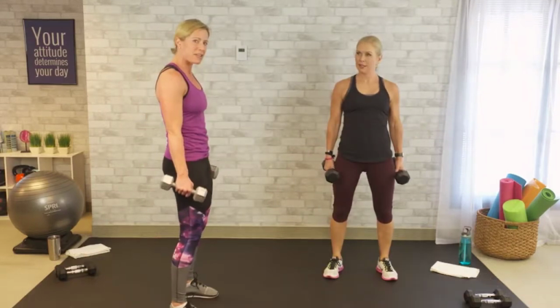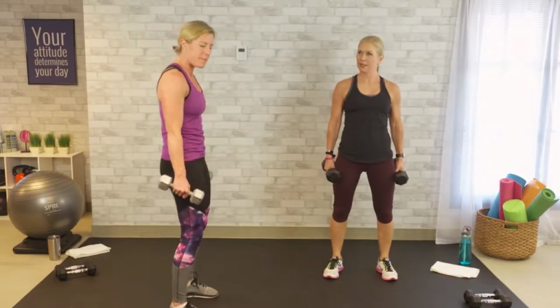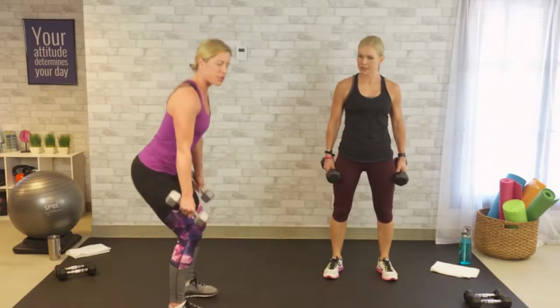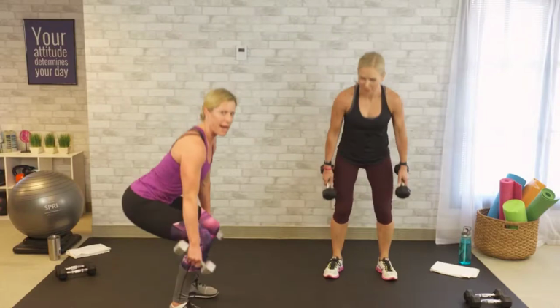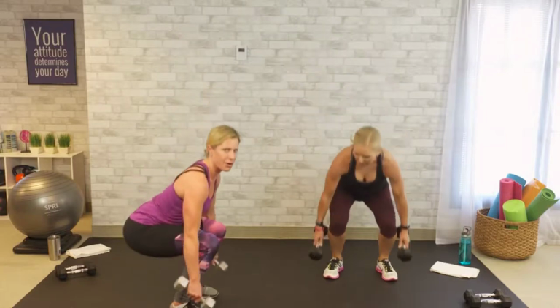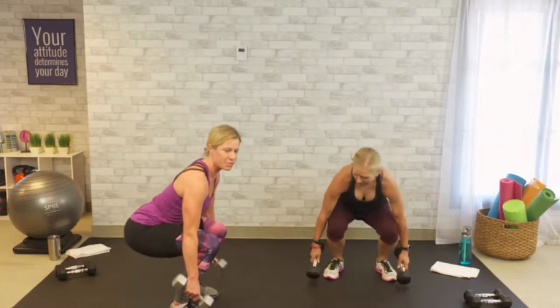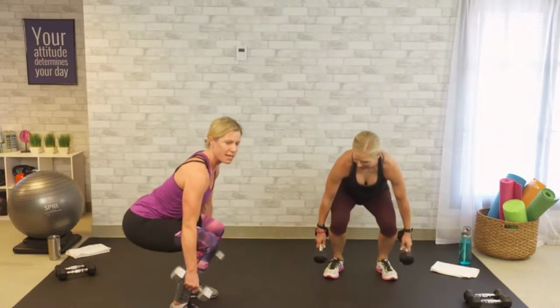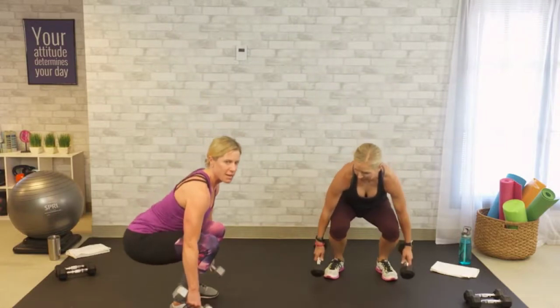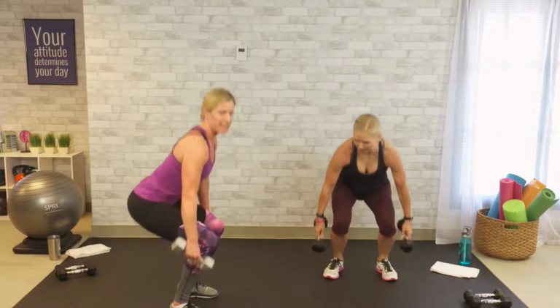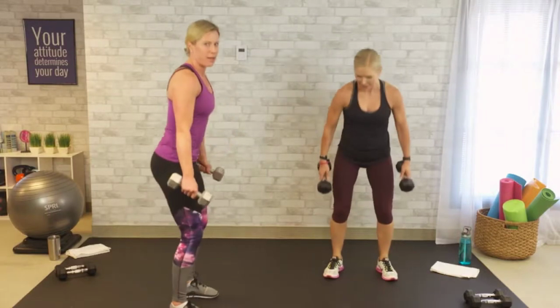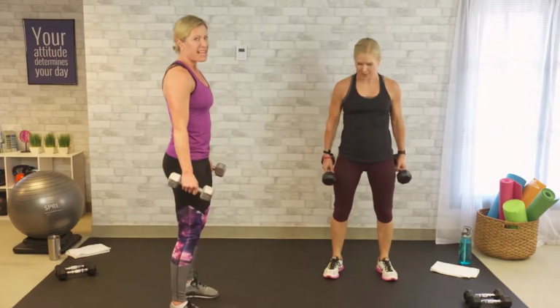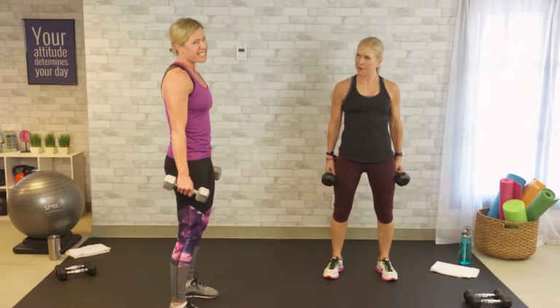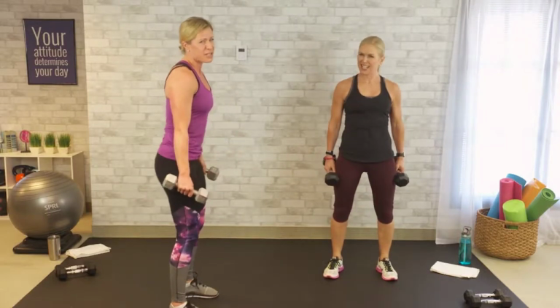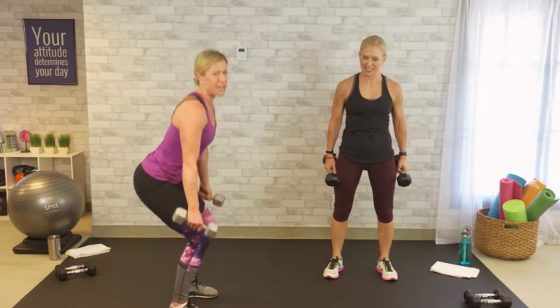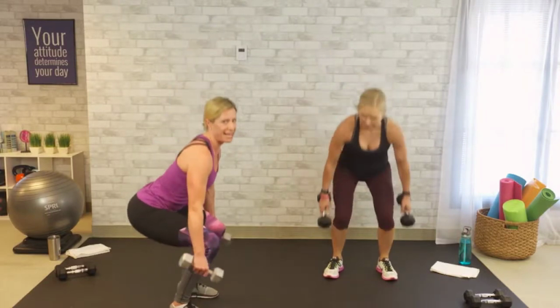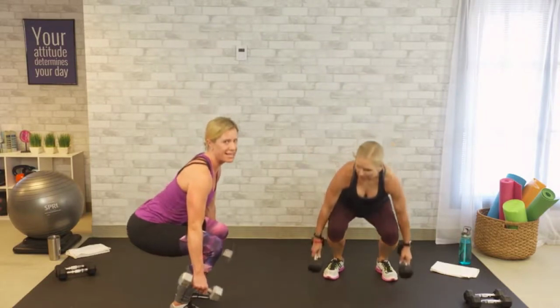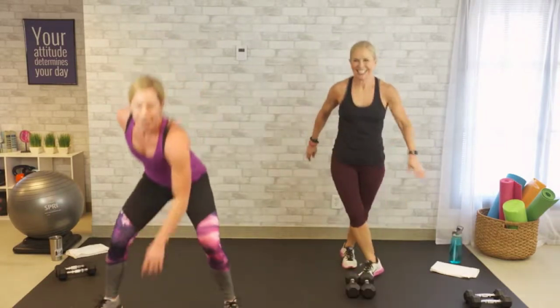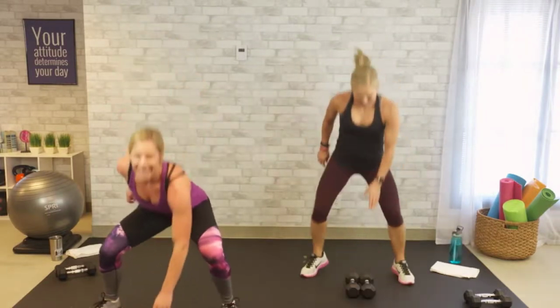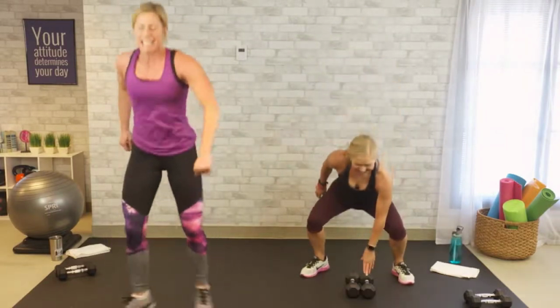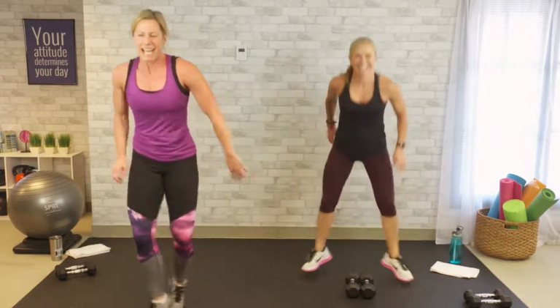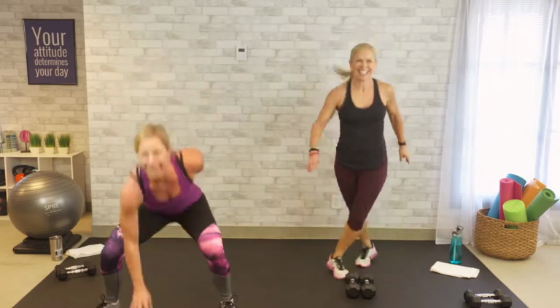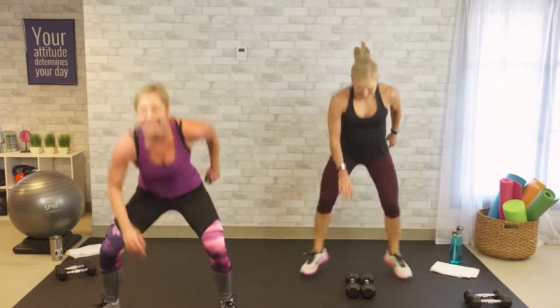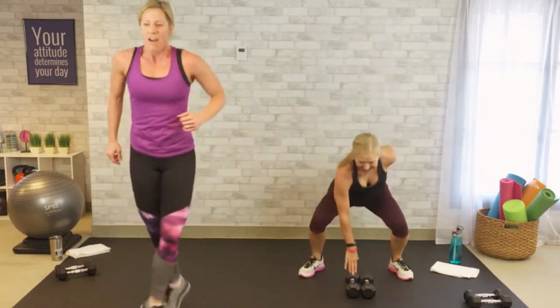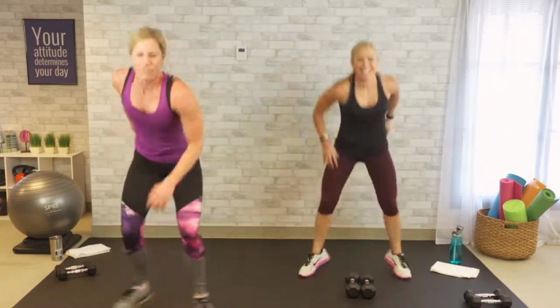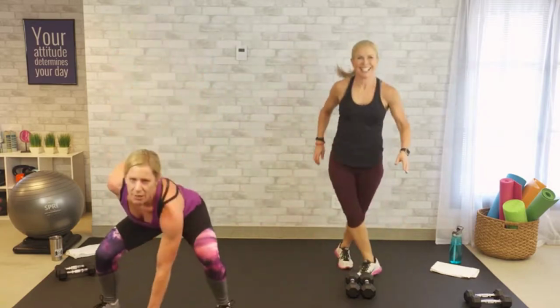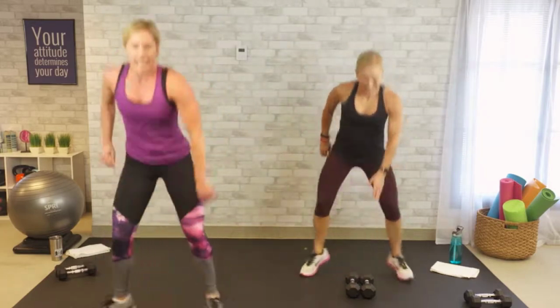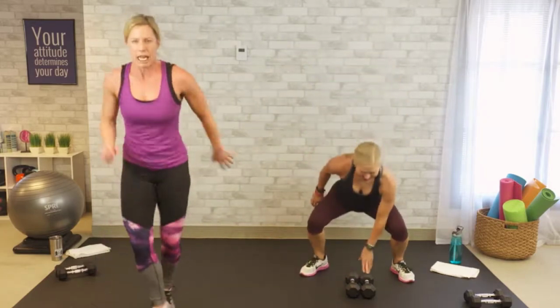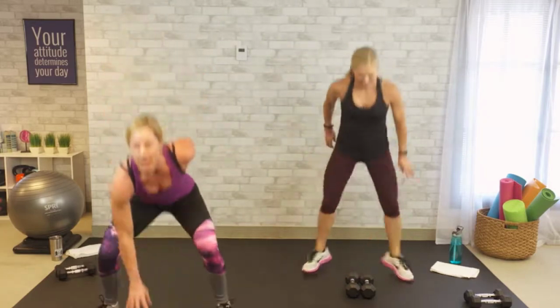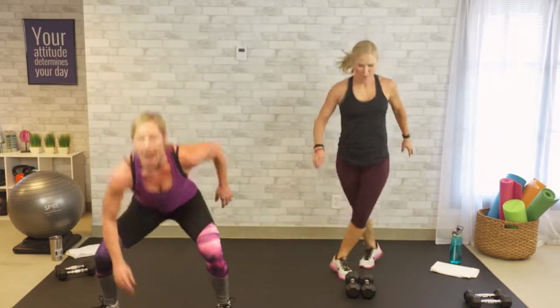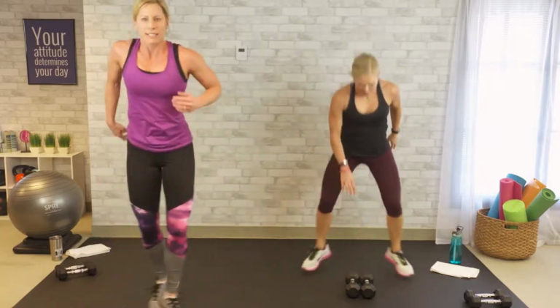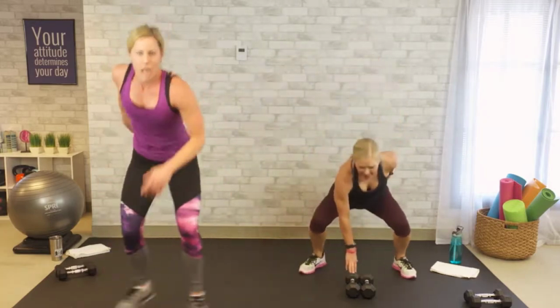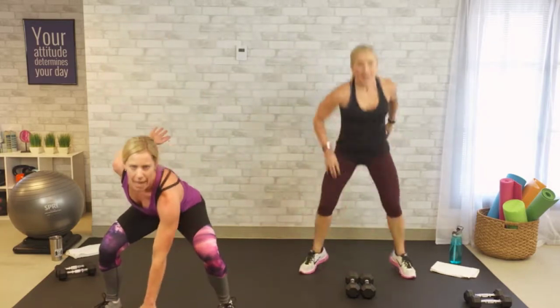Touch the dumbbells to the ground. Bring it up. Get as close as you can. We are in this together. 15 more seconds. Eyes up, chest up.